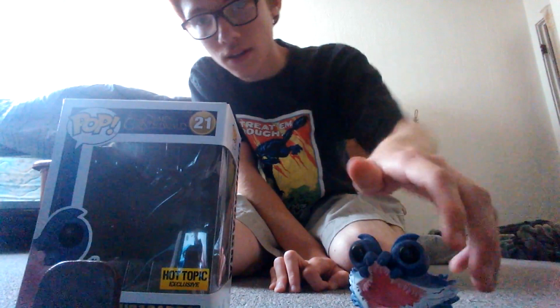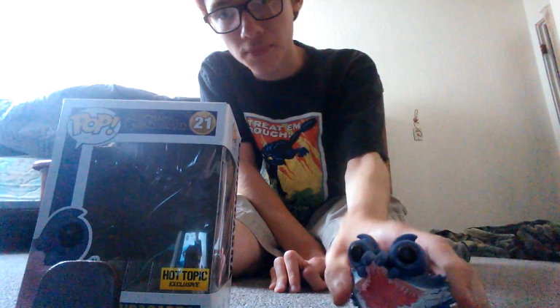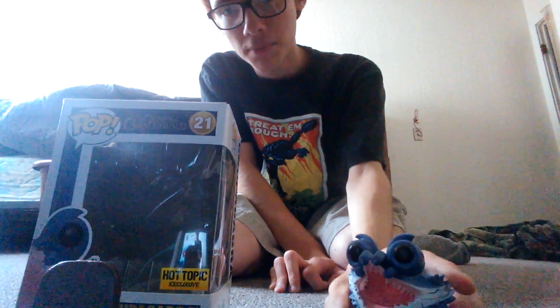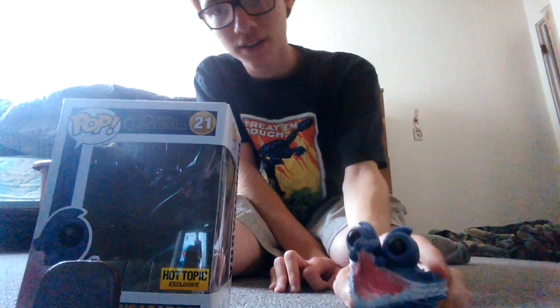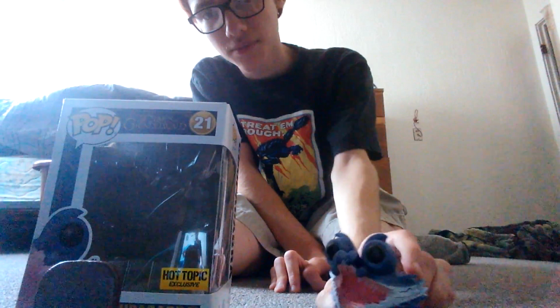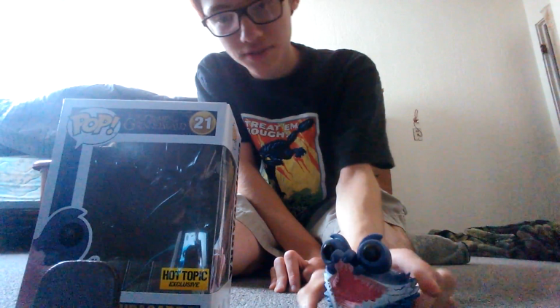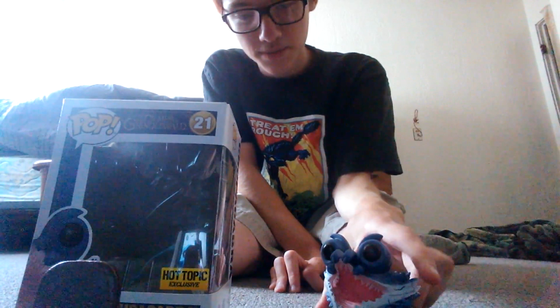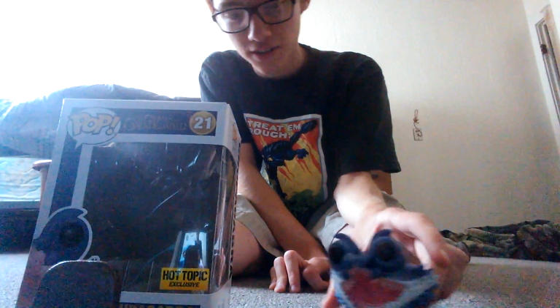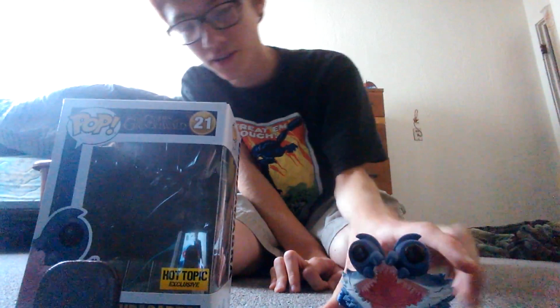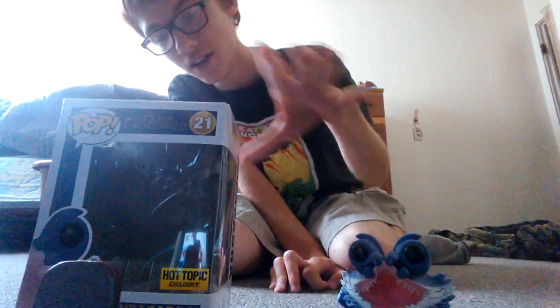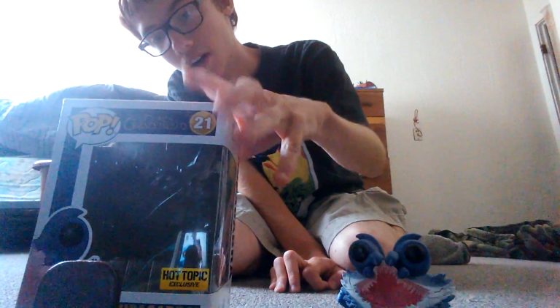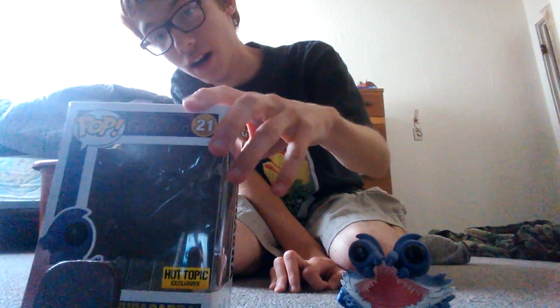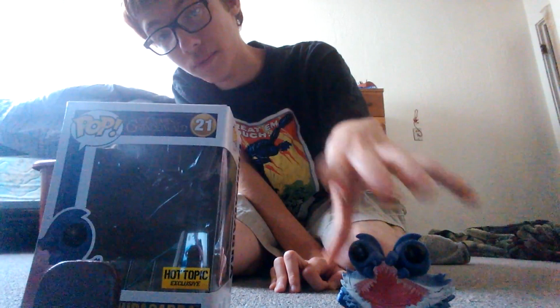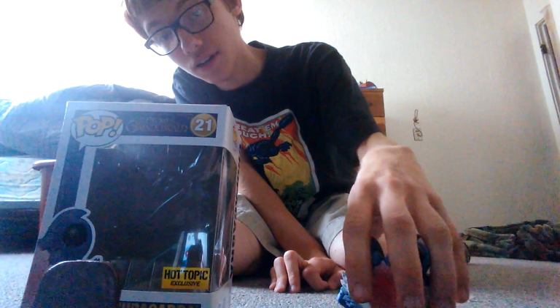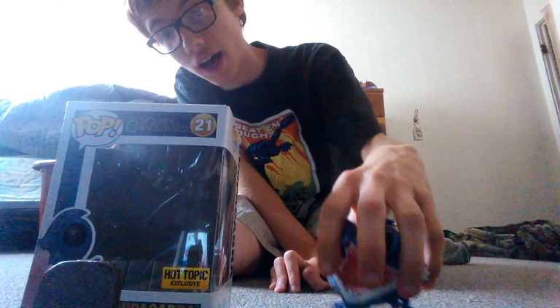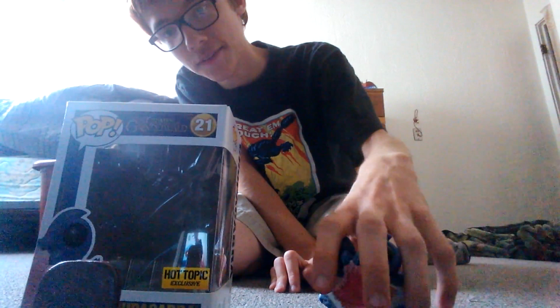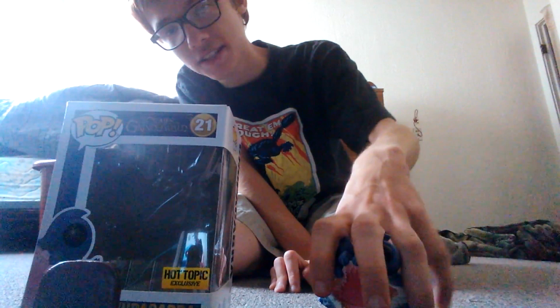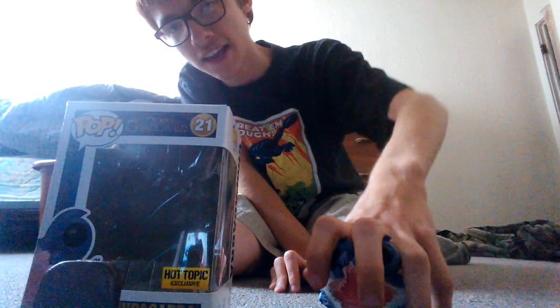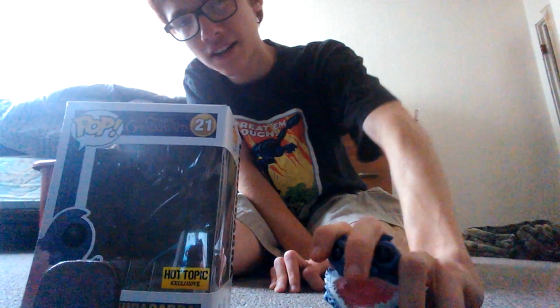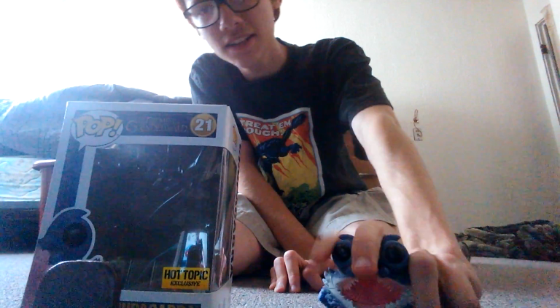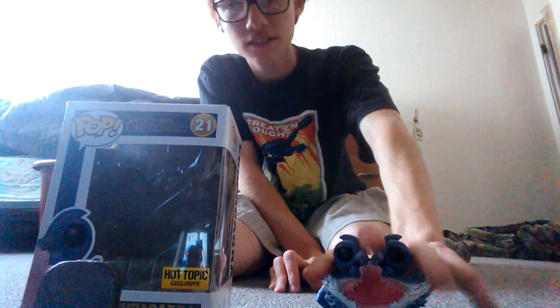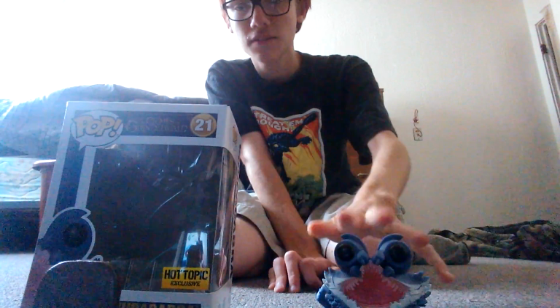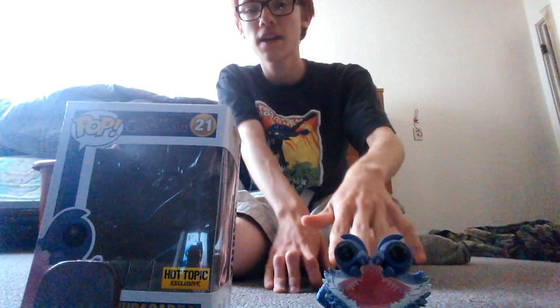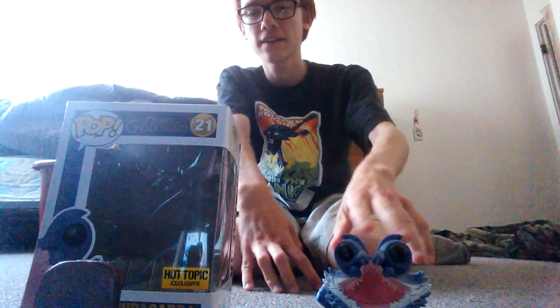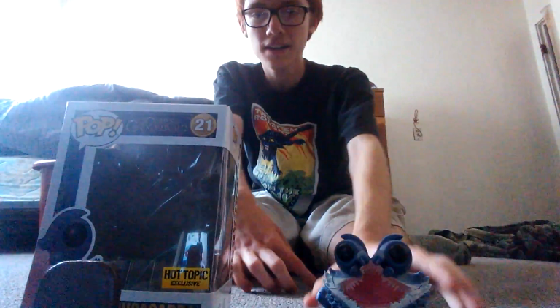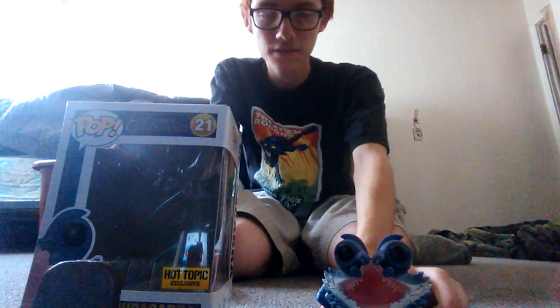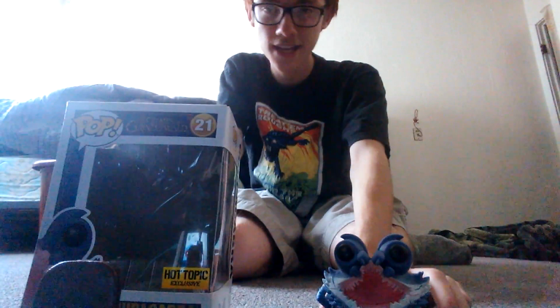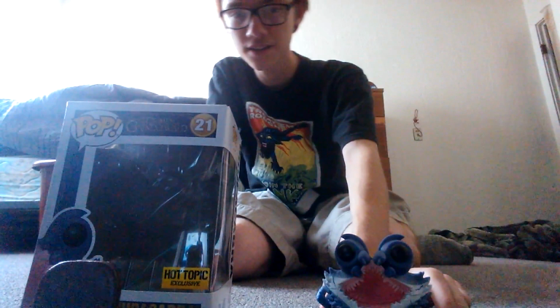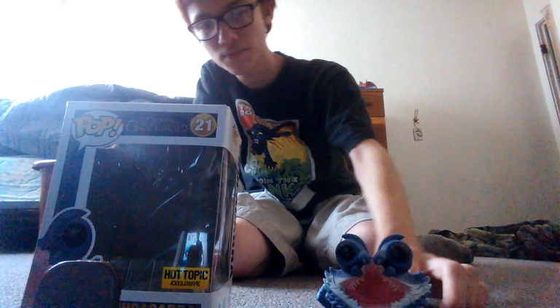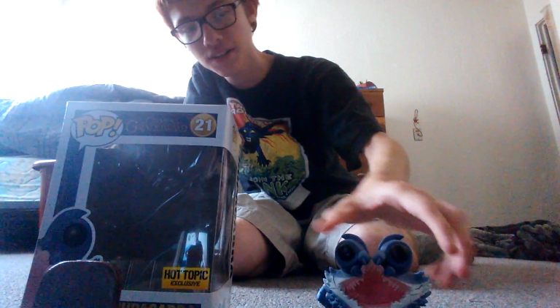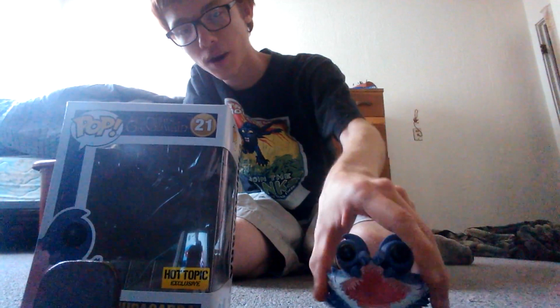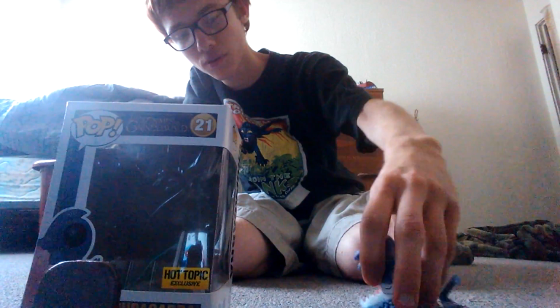The bottom of the box is pretty cool. I would give this a 9 out of 10 — pretty good pop overall.